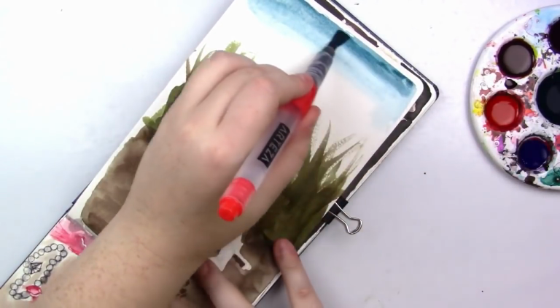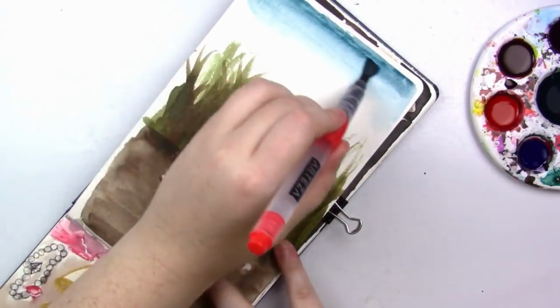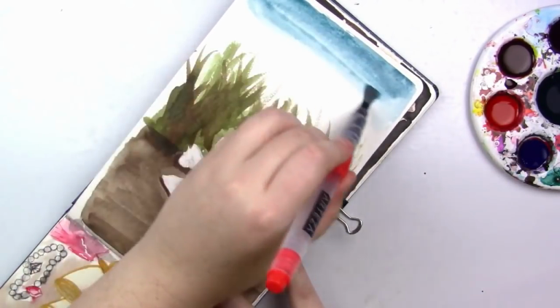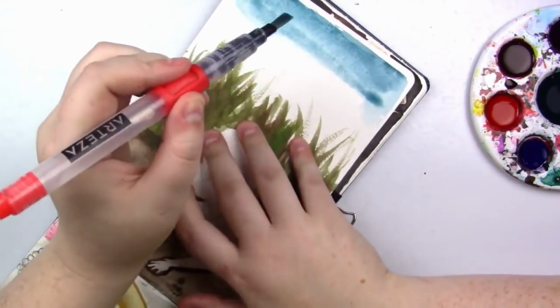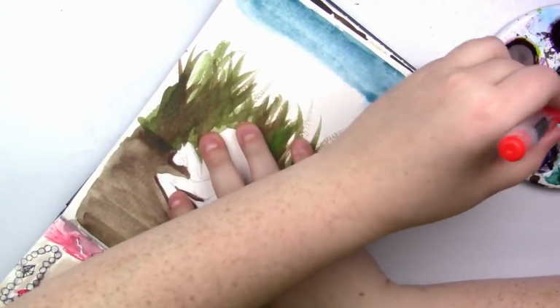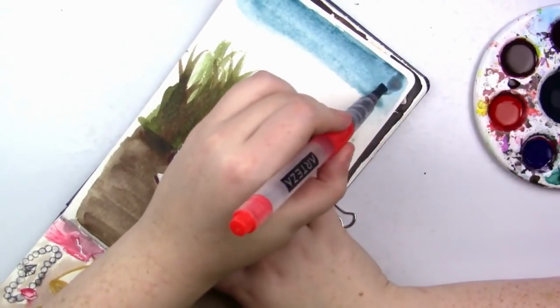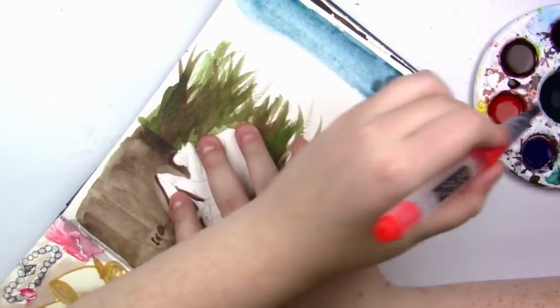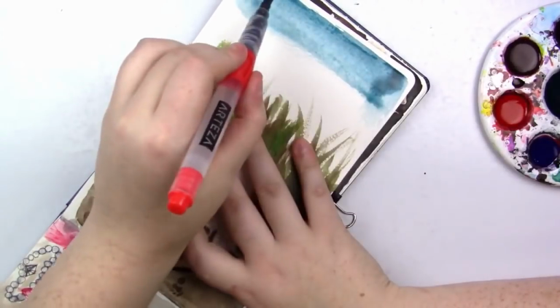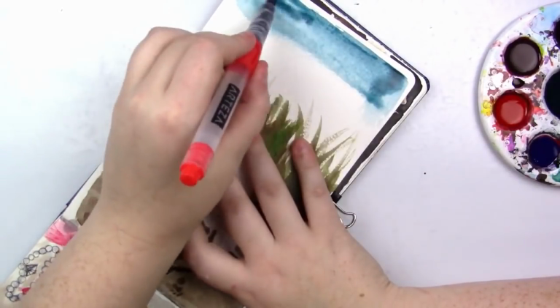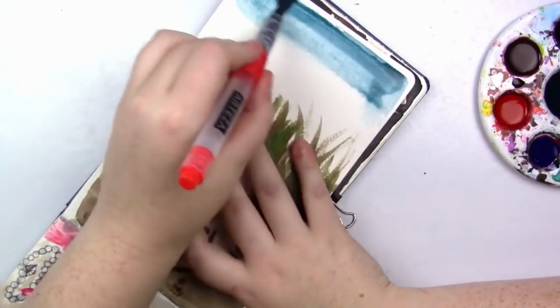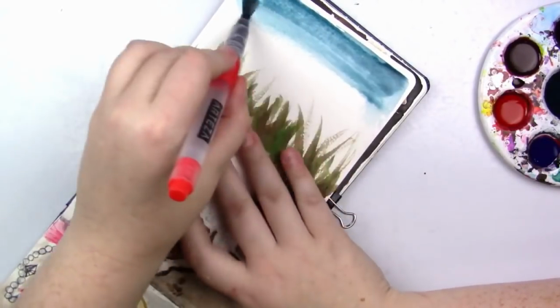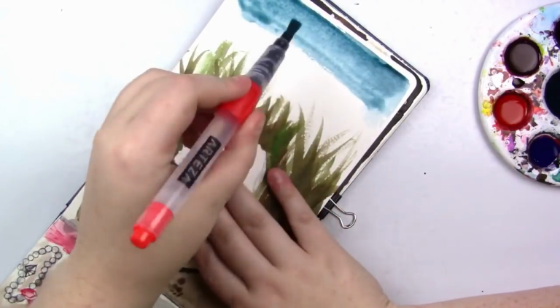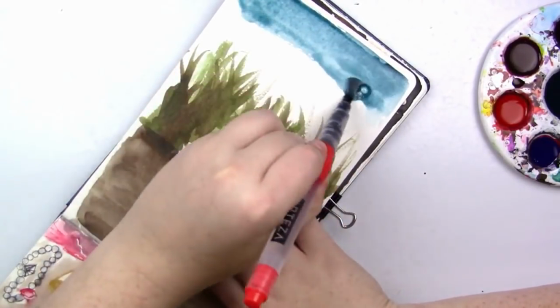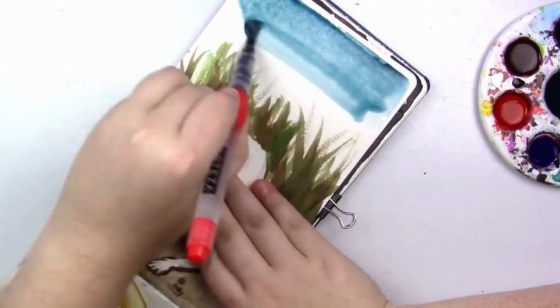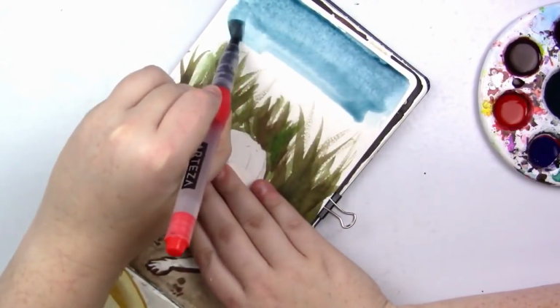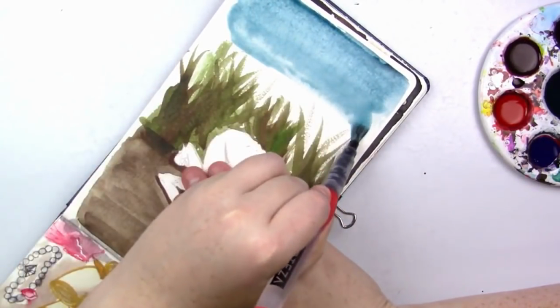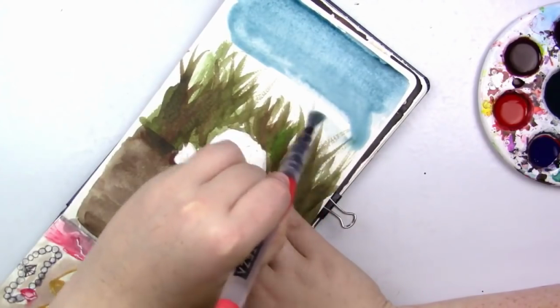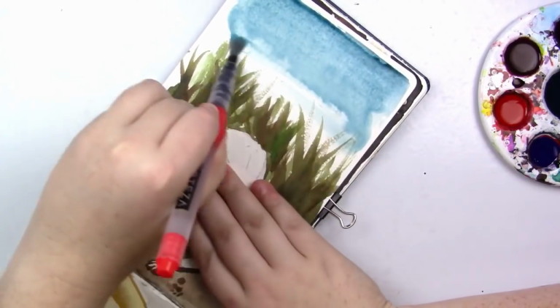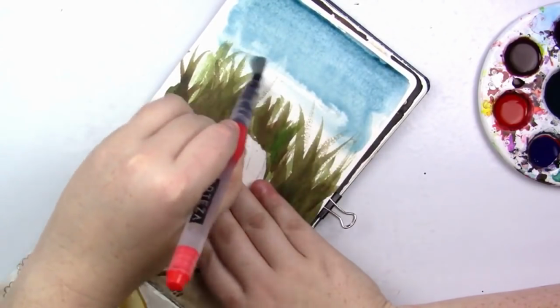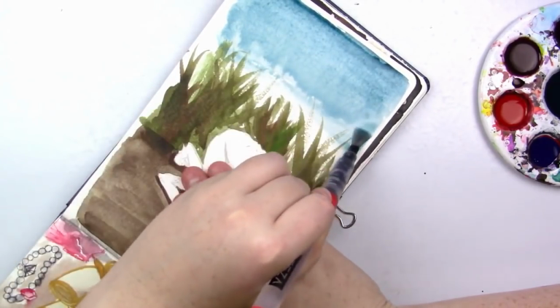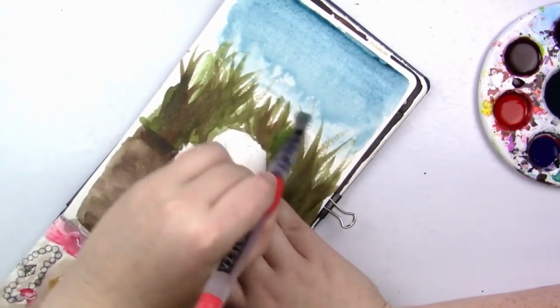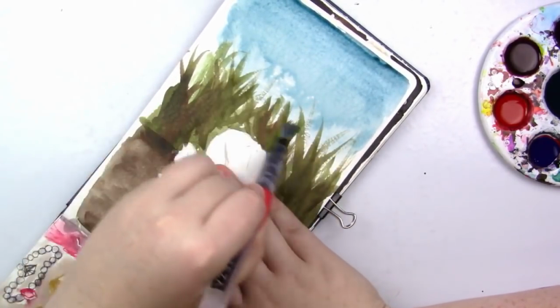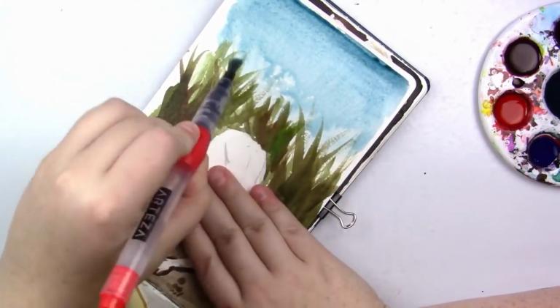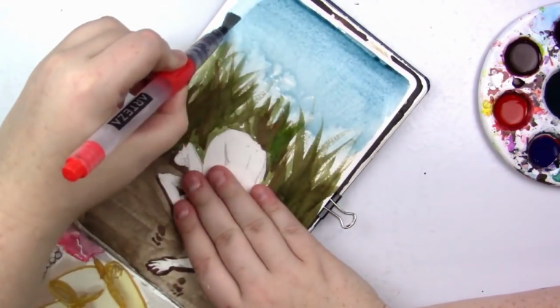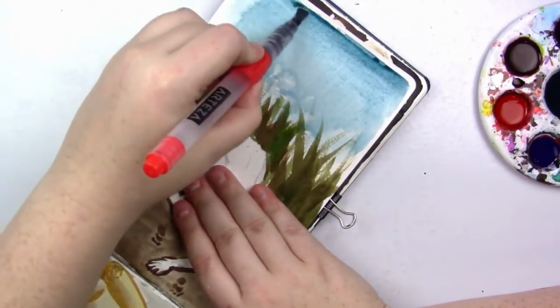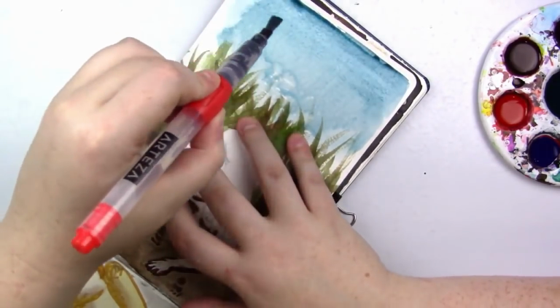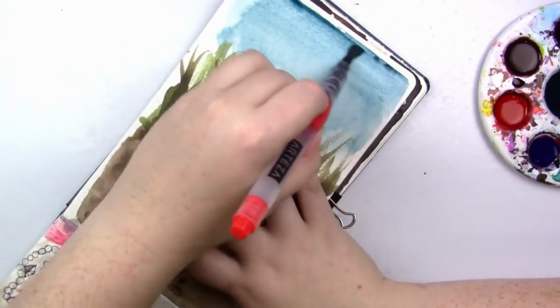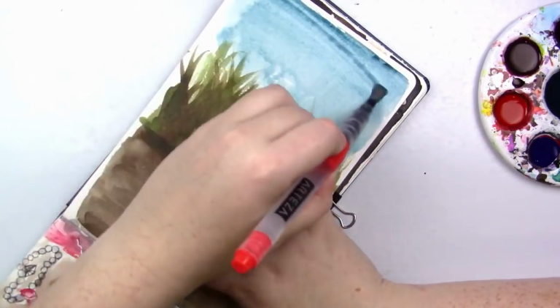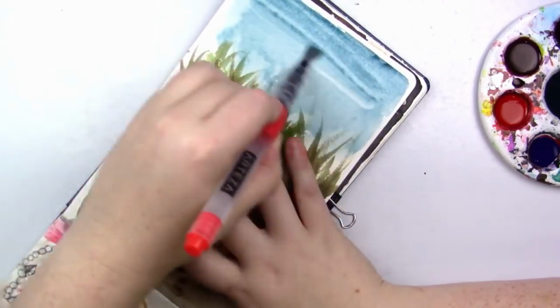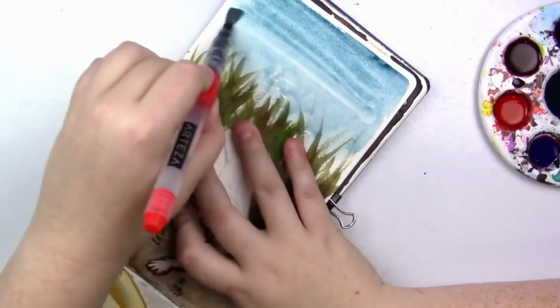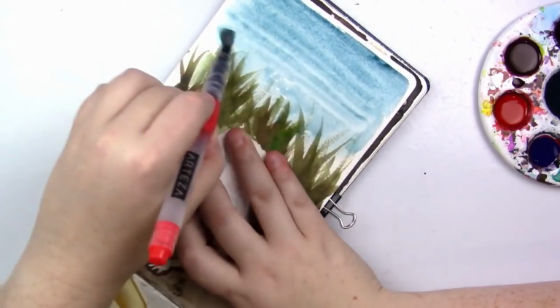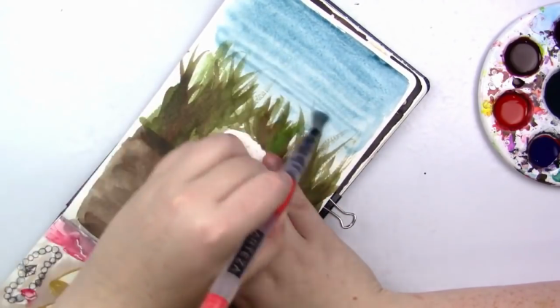Another thing that's really satisfying about this picture is painting in that blue sky. It's just so satisfying watching it drip down — so good. I love ink. Why do I not paint in ink more often? Just a random question.